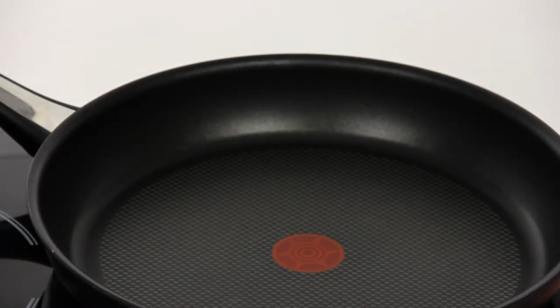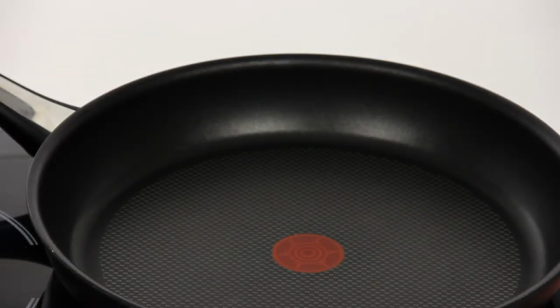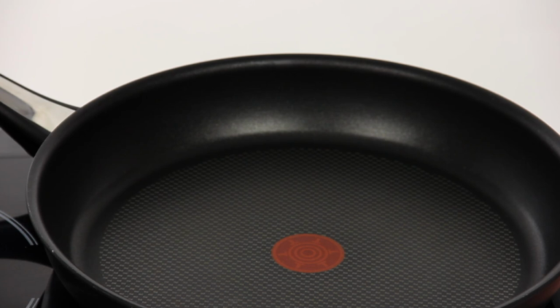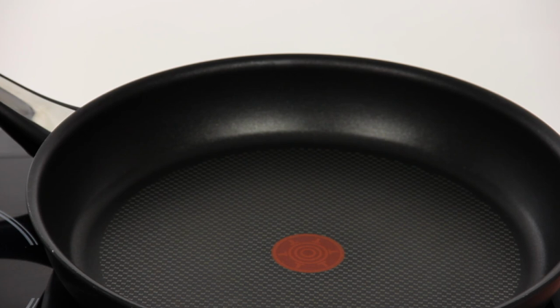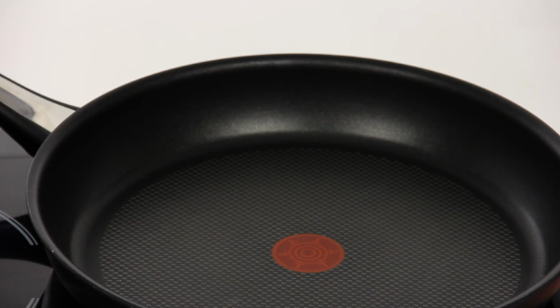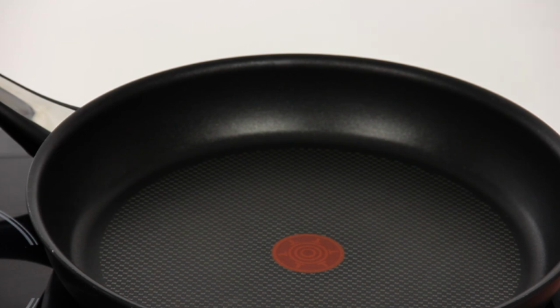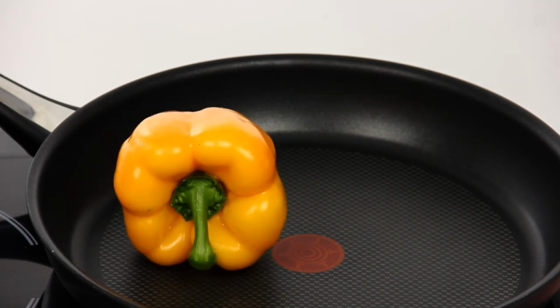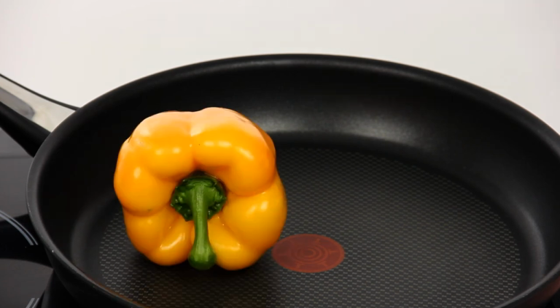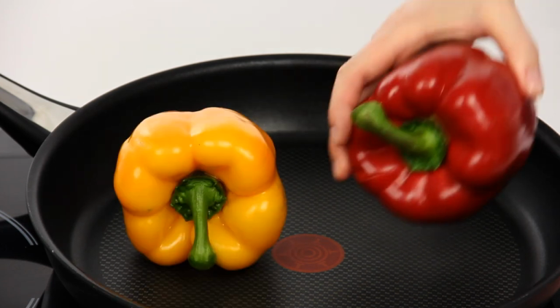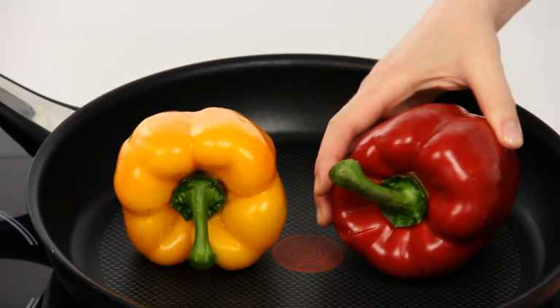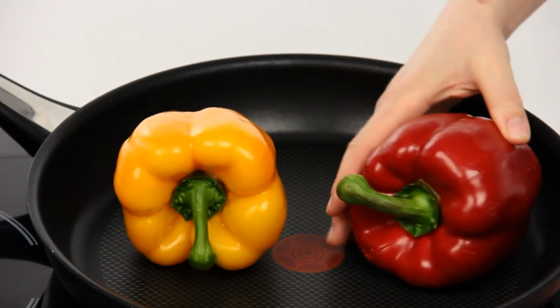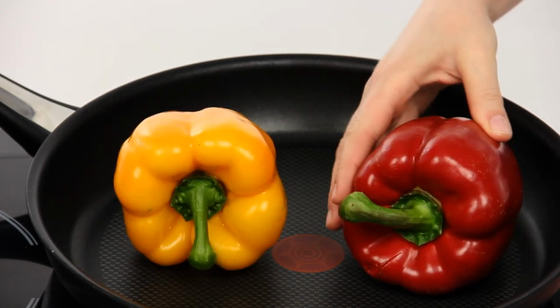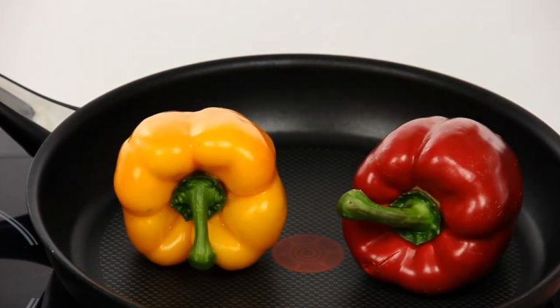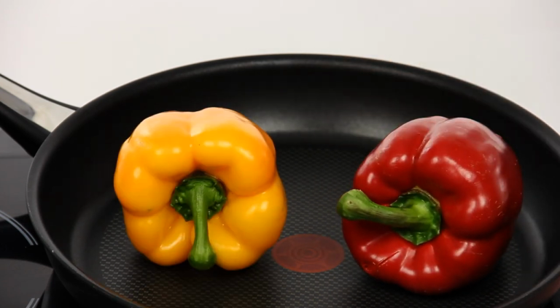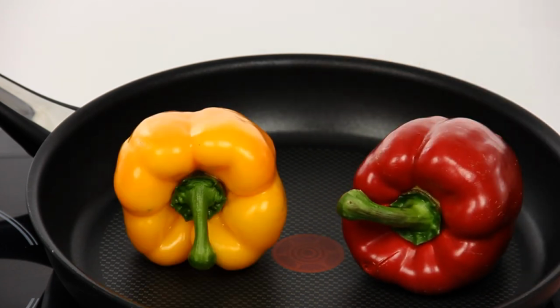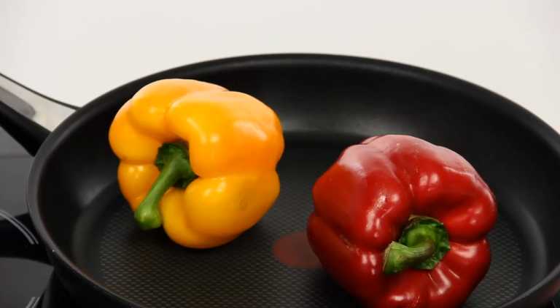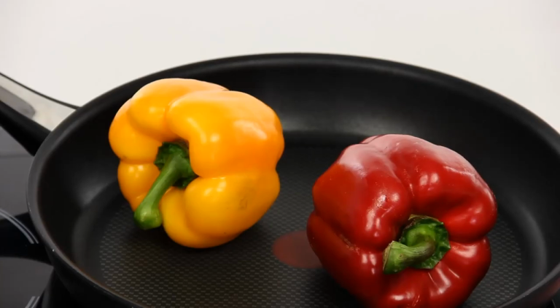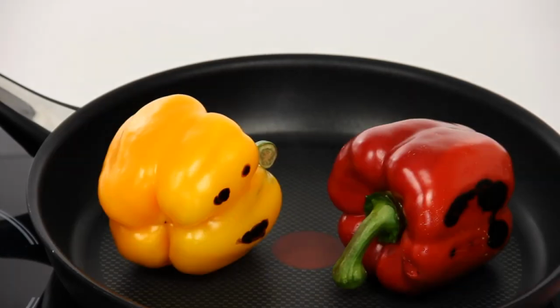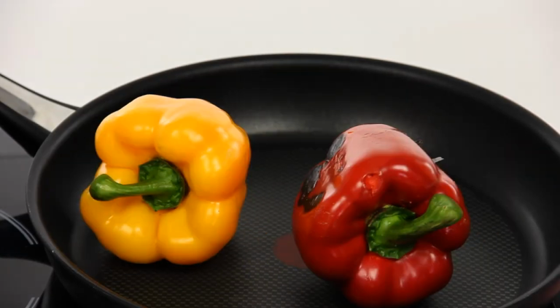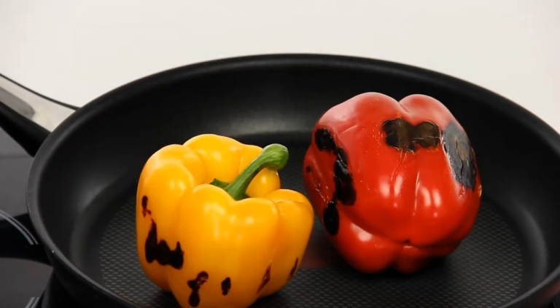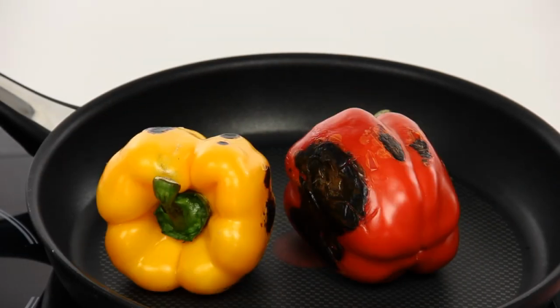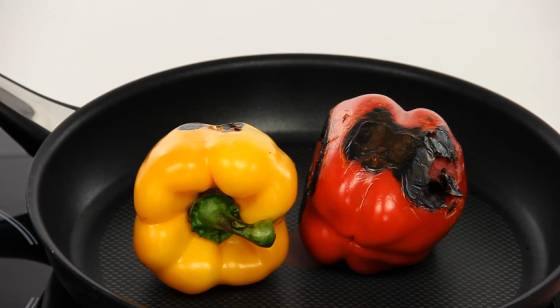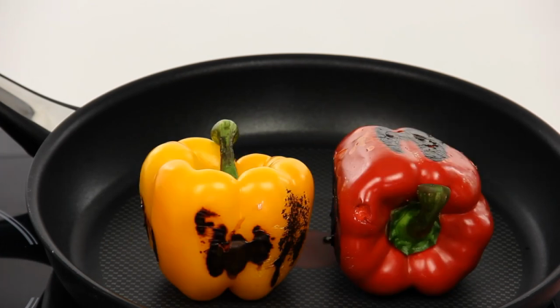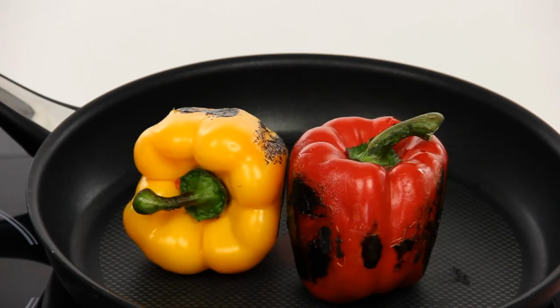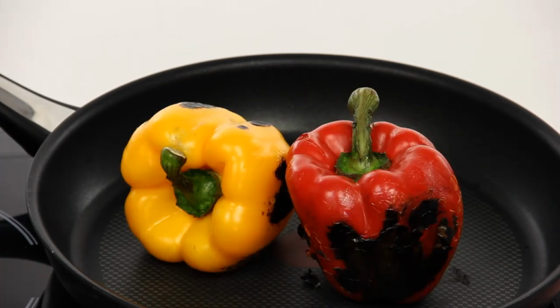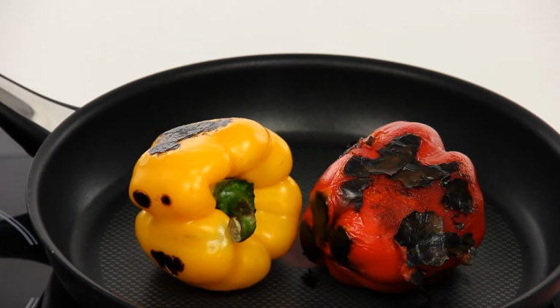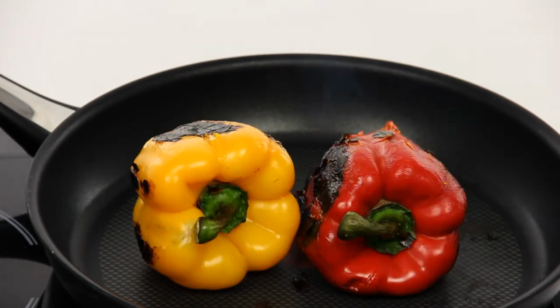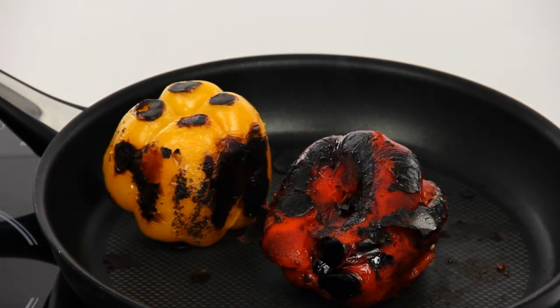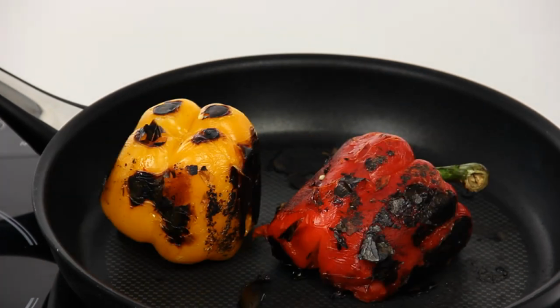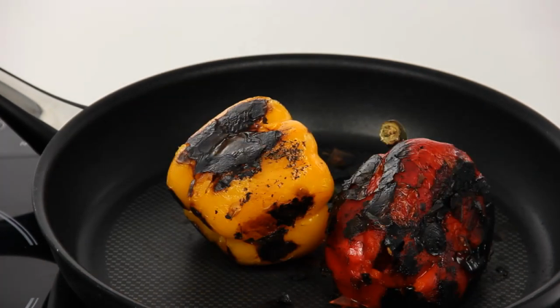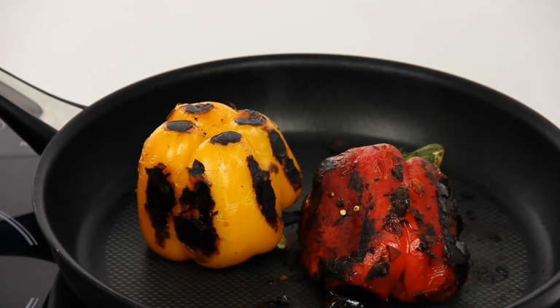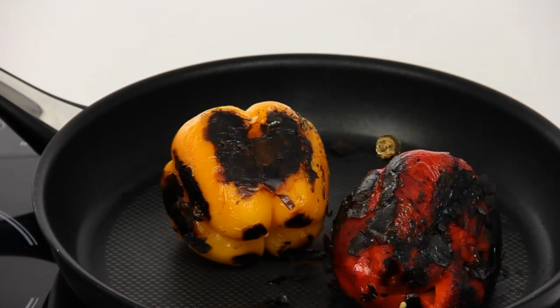Heat a non-stick frying pan and lay the washed and dried peppers on it. Flip them over occasionally until brown. It will take about 20 minutes.